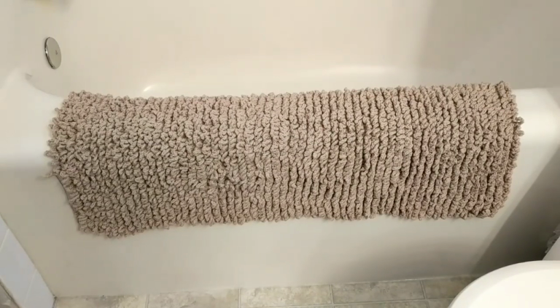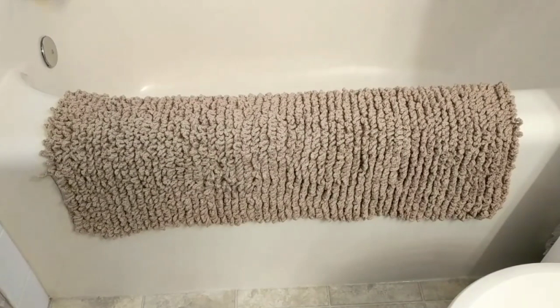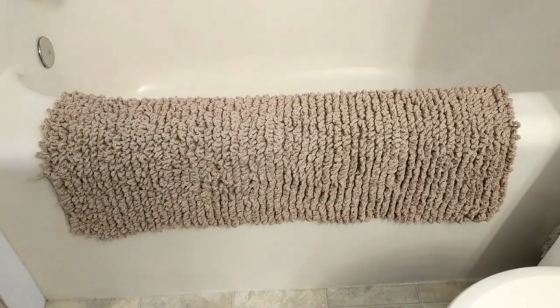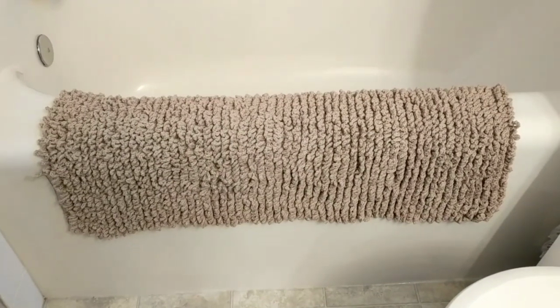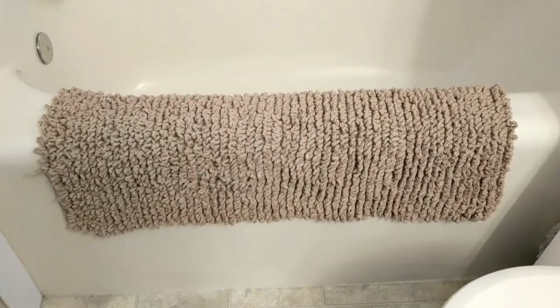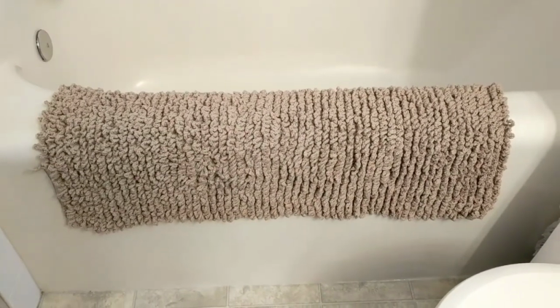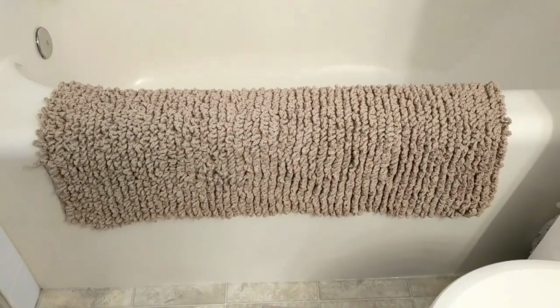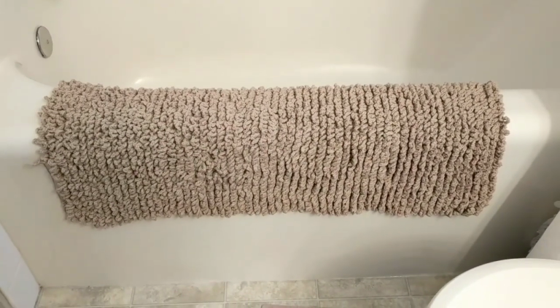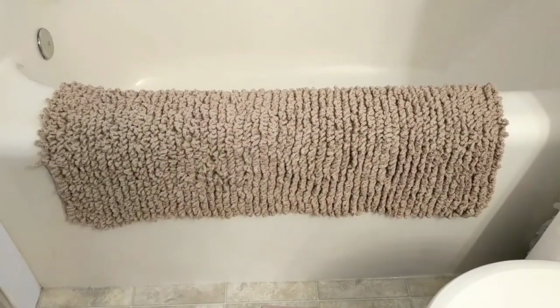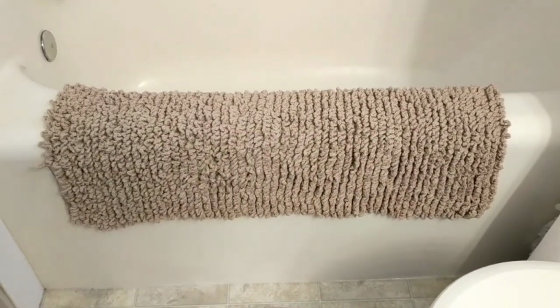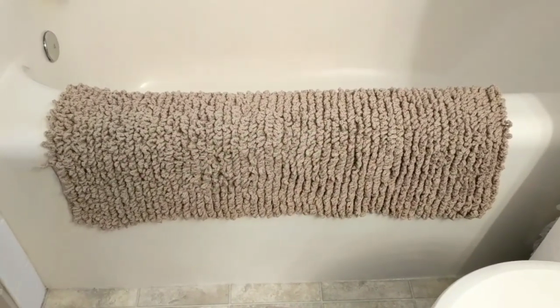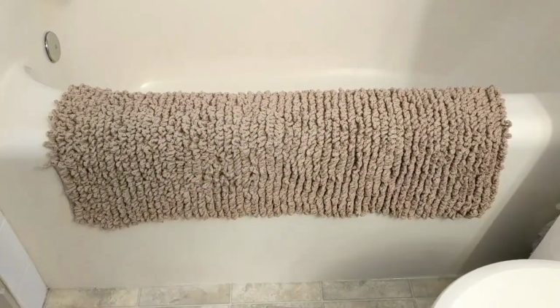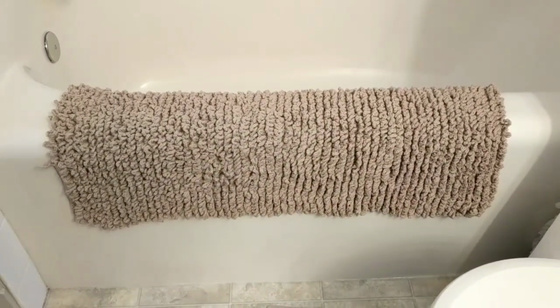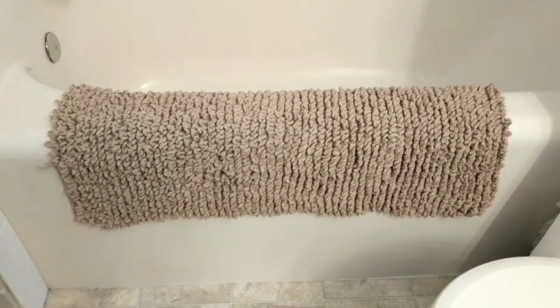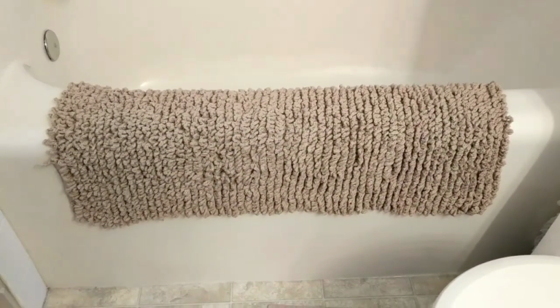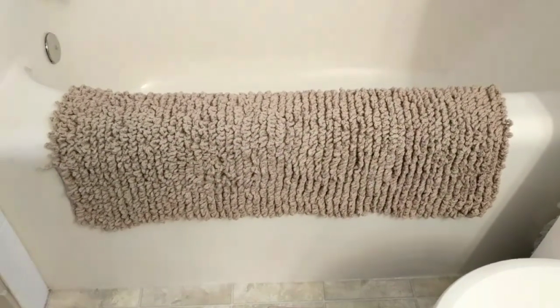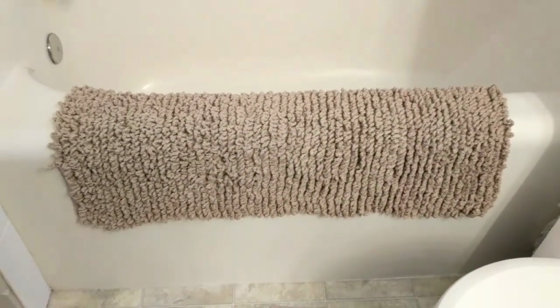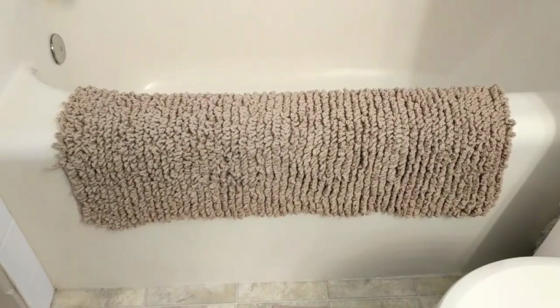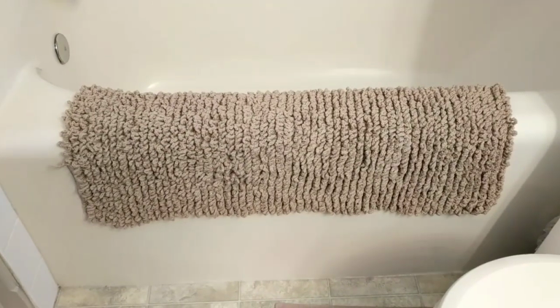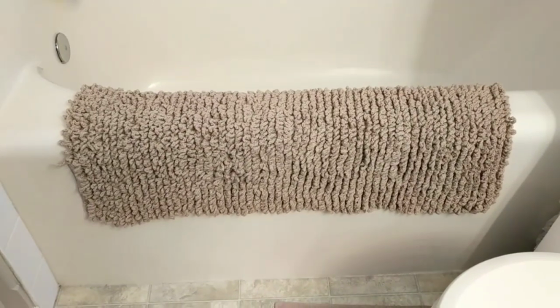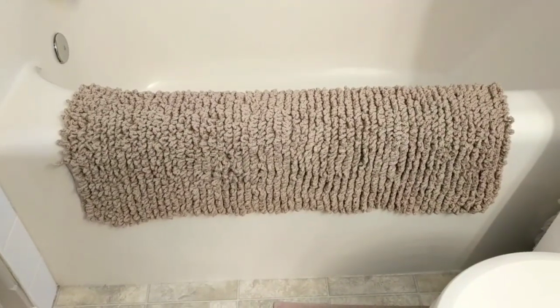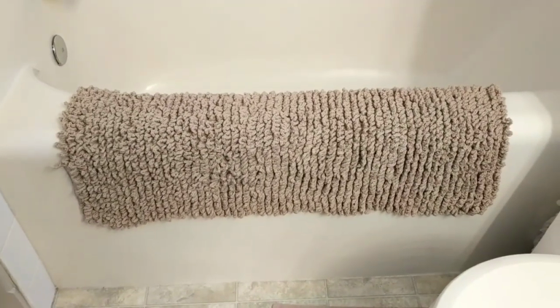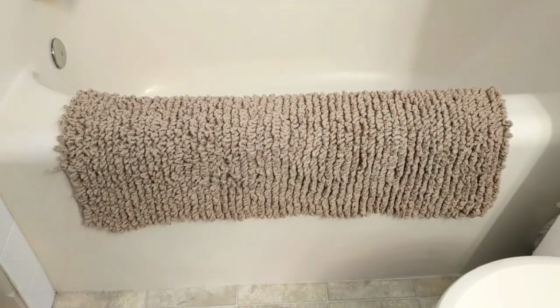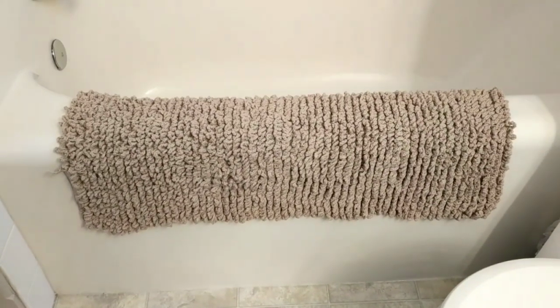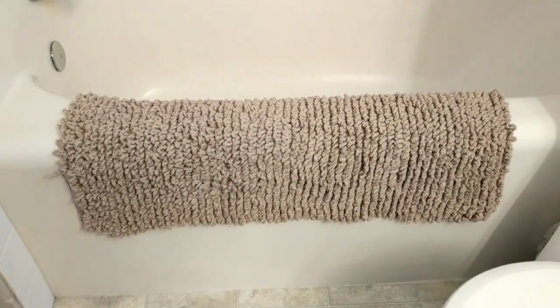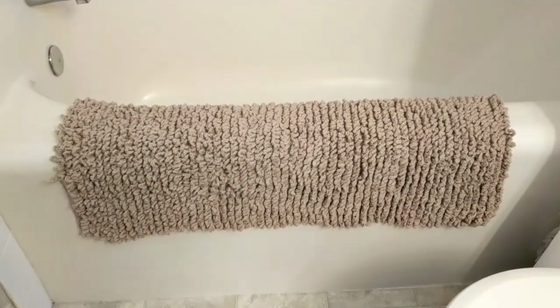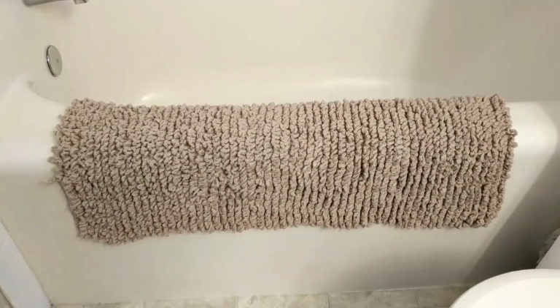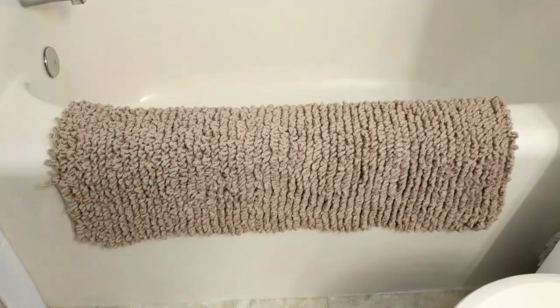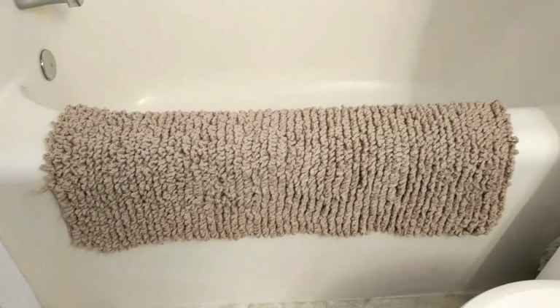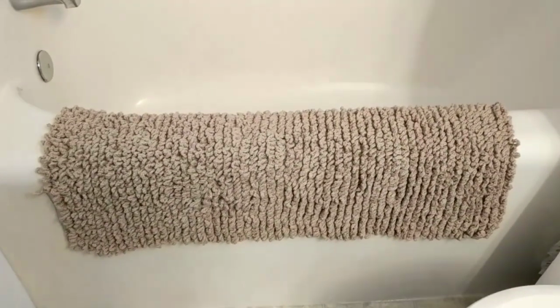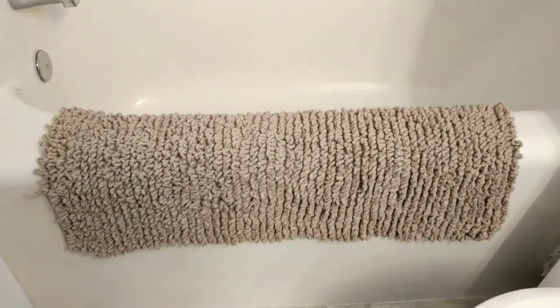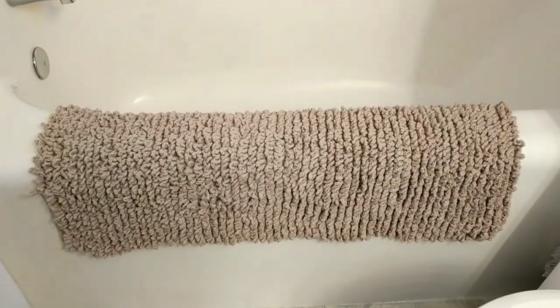The yarn that I use is 100% cotton — the kitchen cotton. Yes, everyone complains about the kitchen cotton, but you can make rugs out of them.